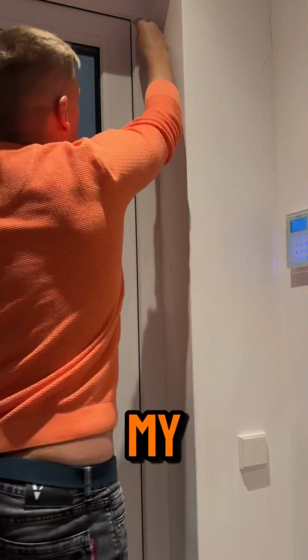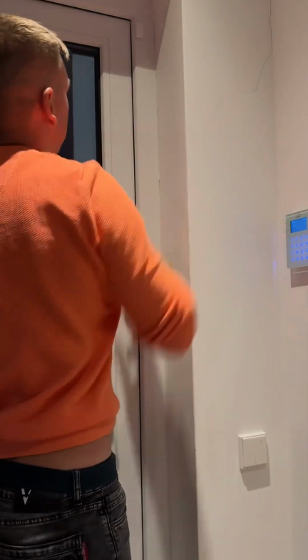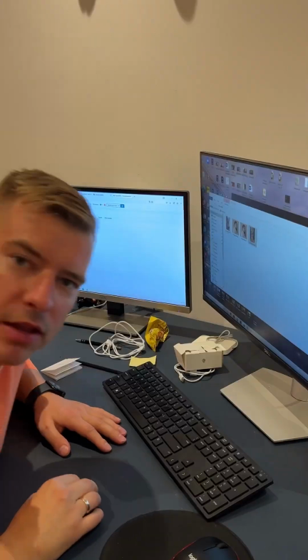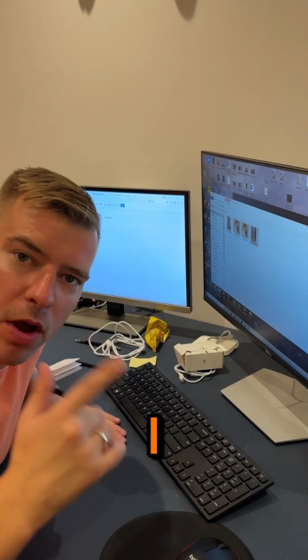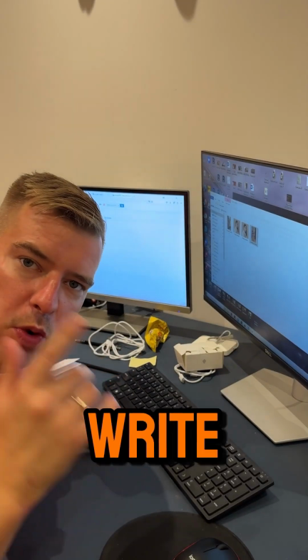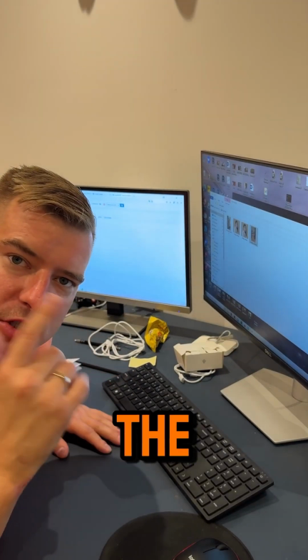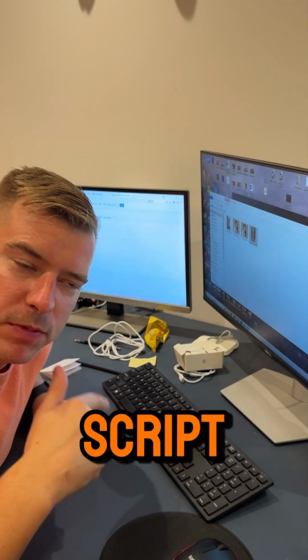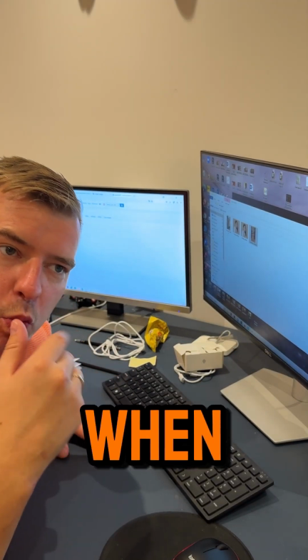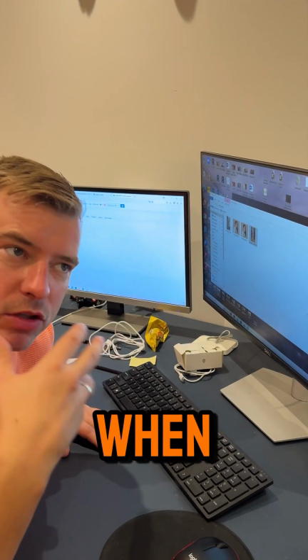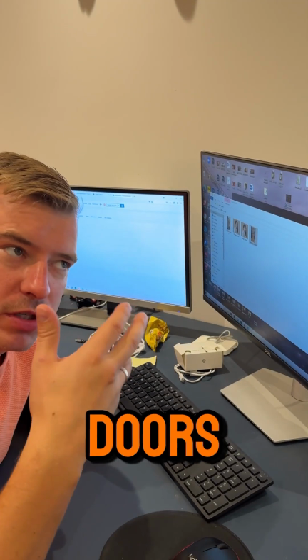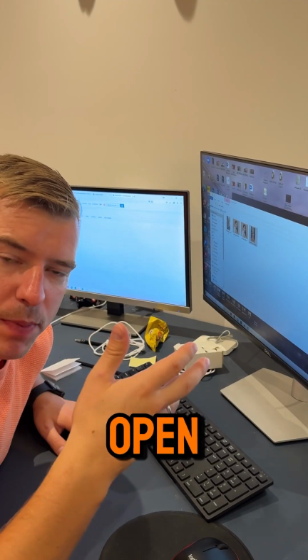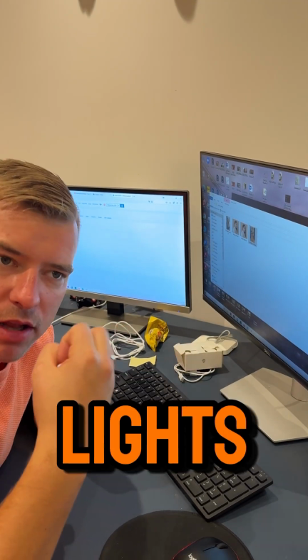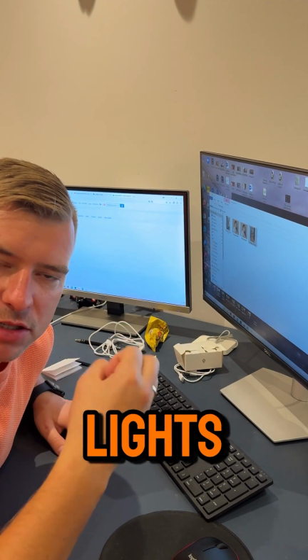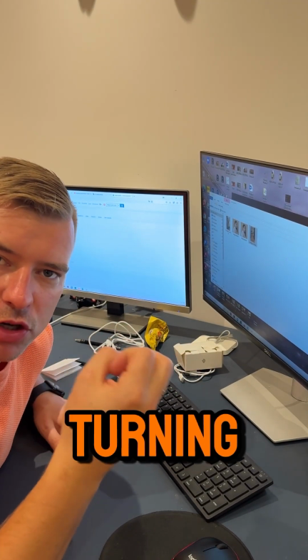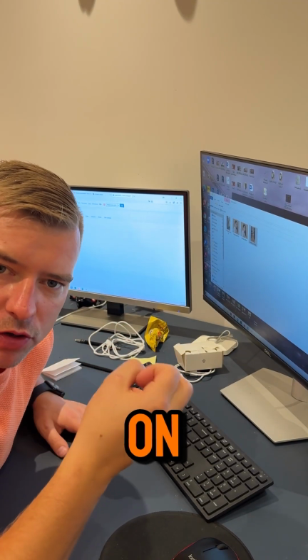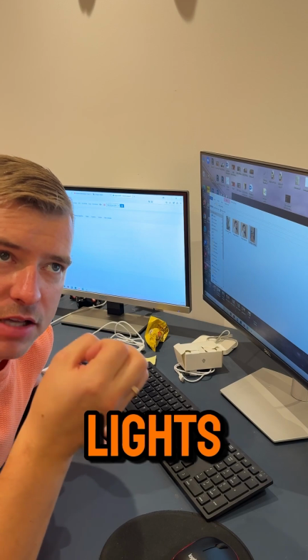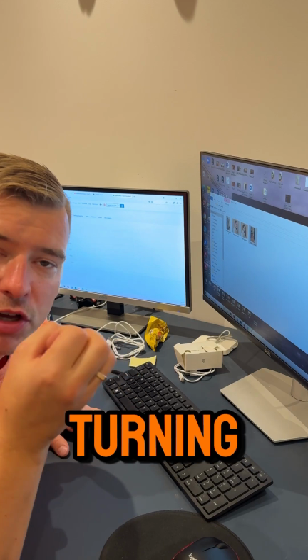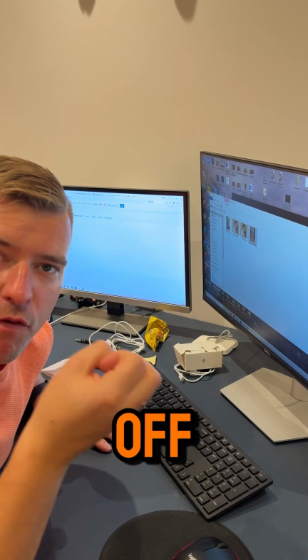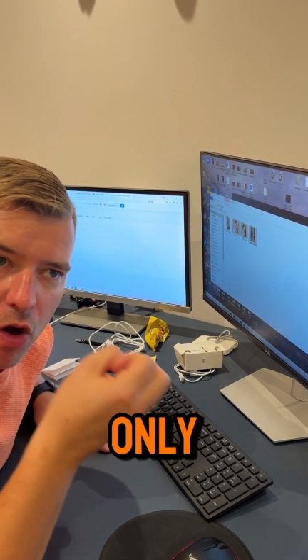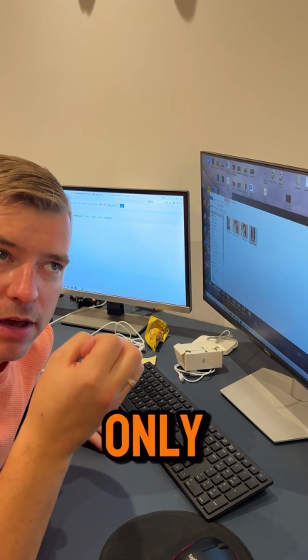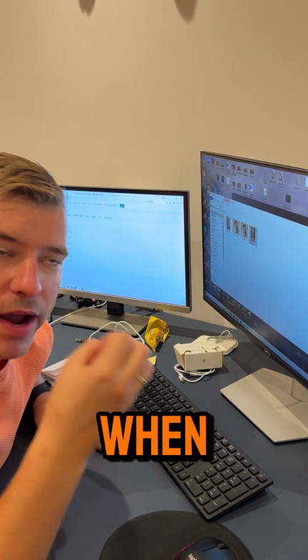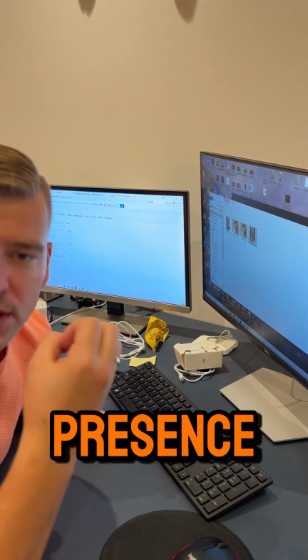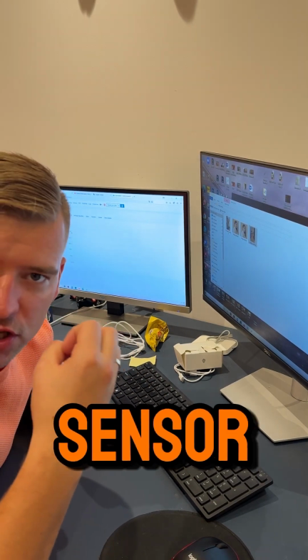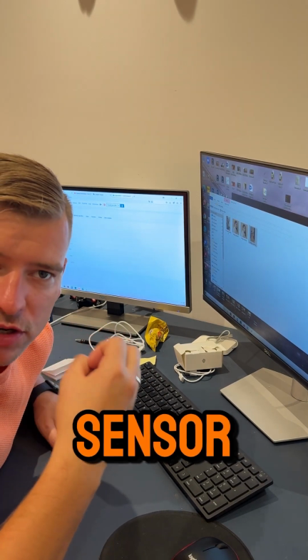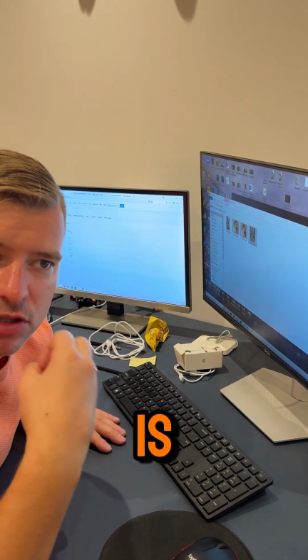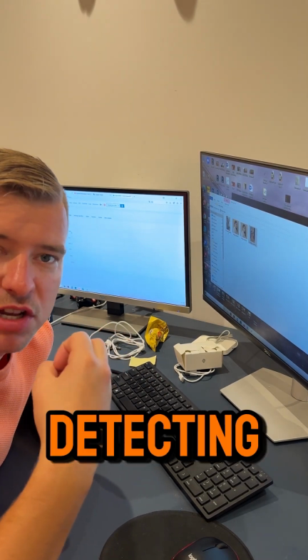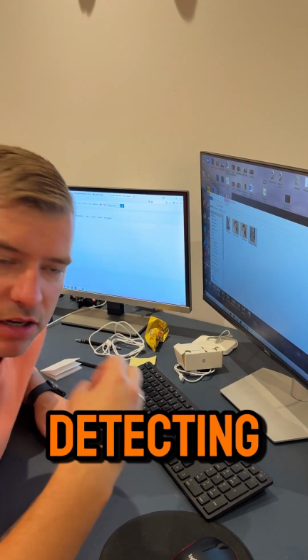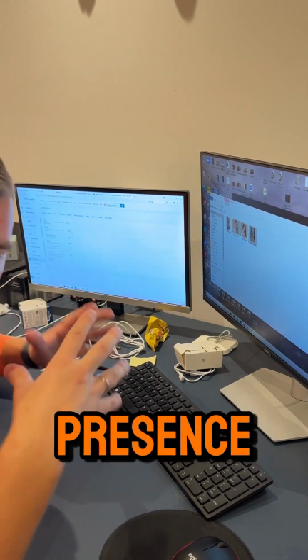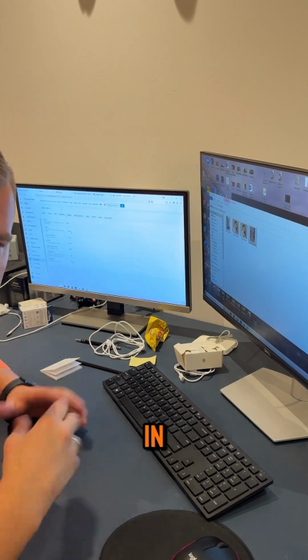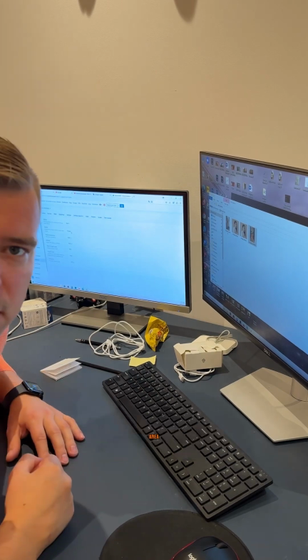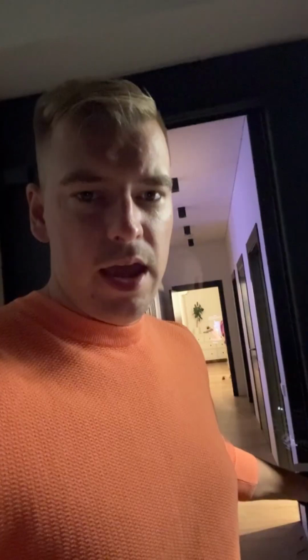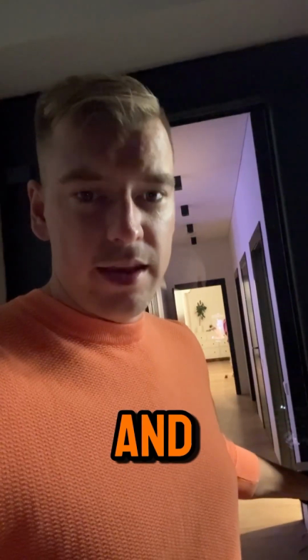Now I will write the script so that when doors are open, lights are turning on. Lights turn off only when the presence sensor is not detecting presence in this area.